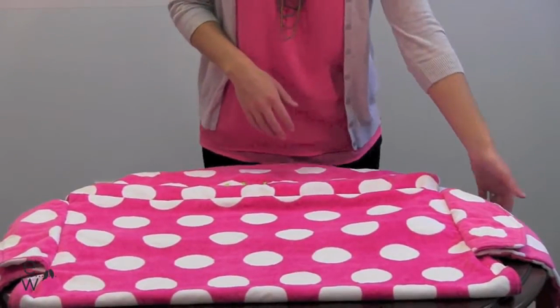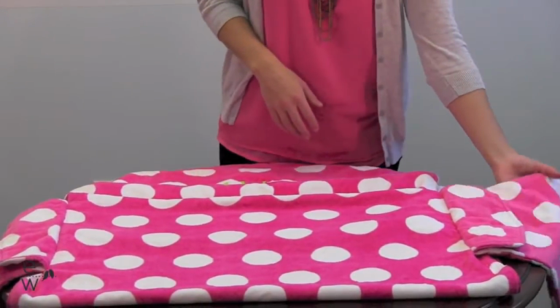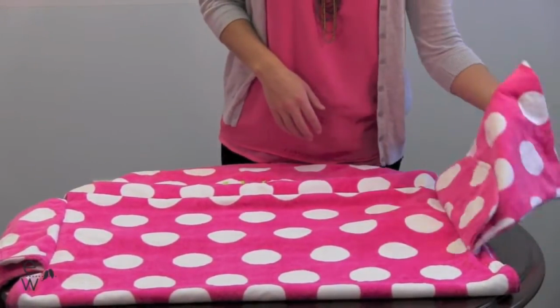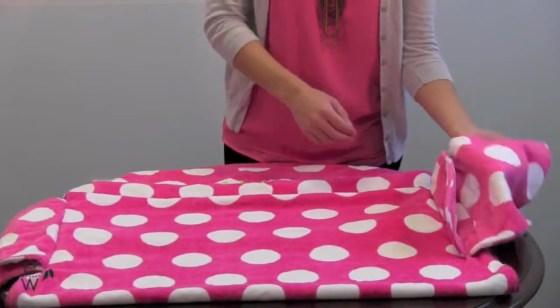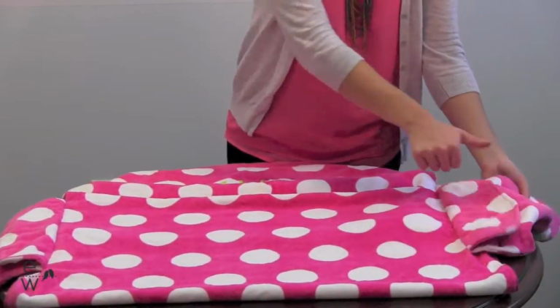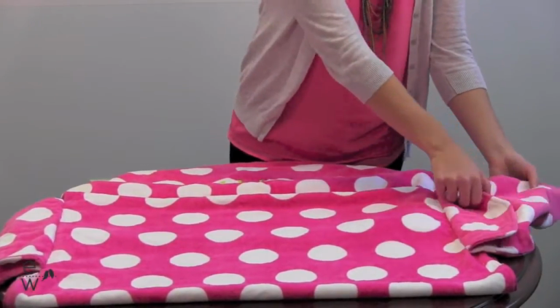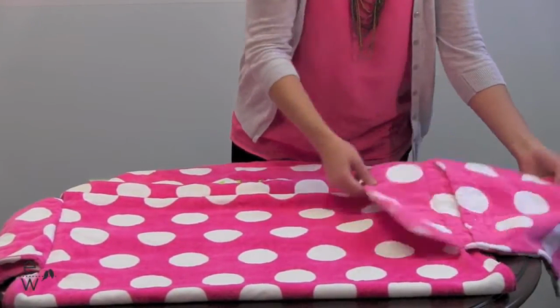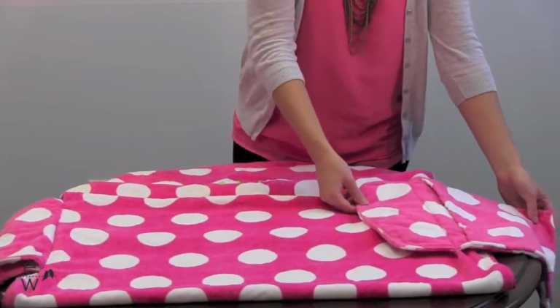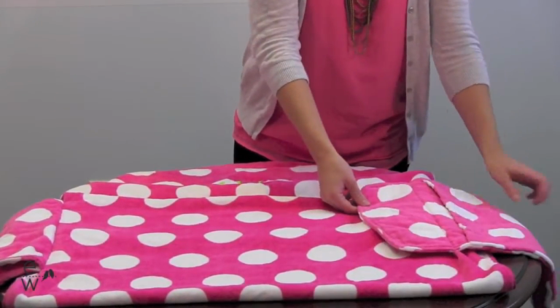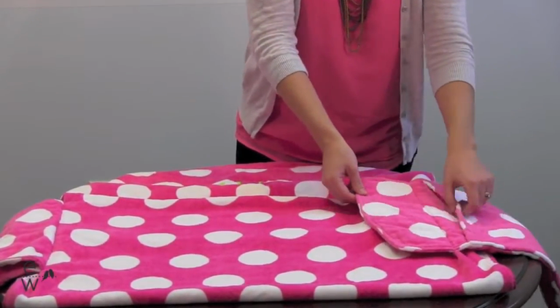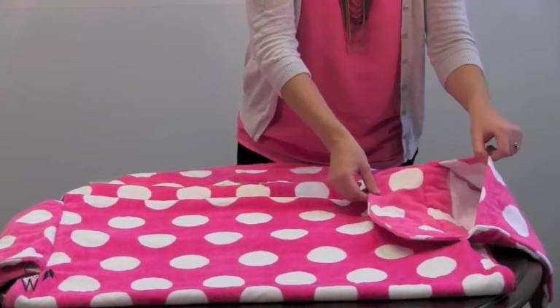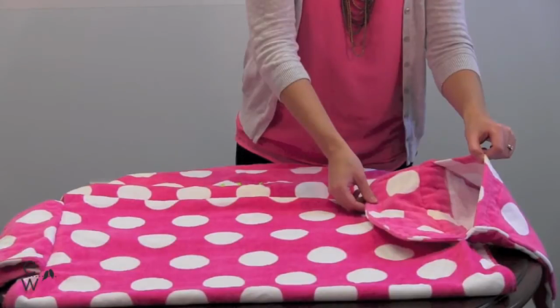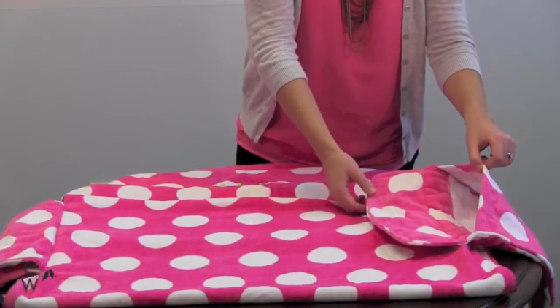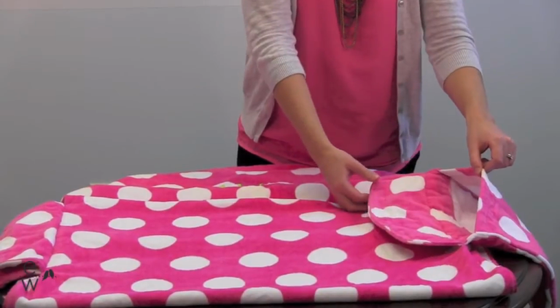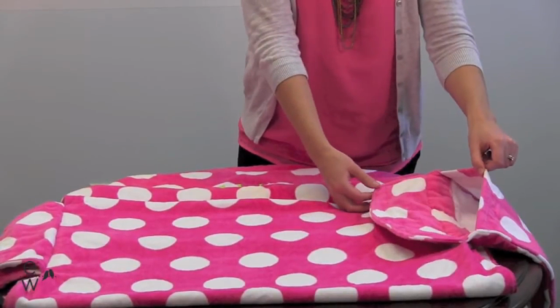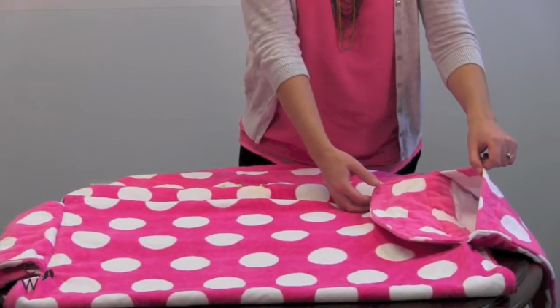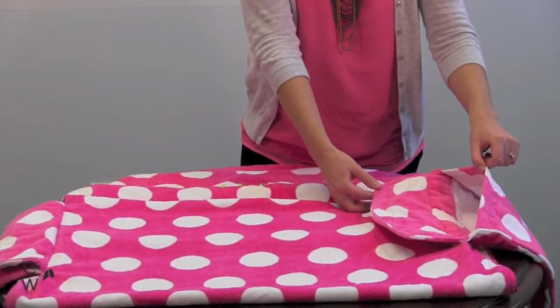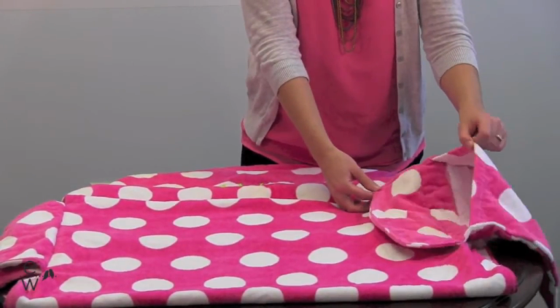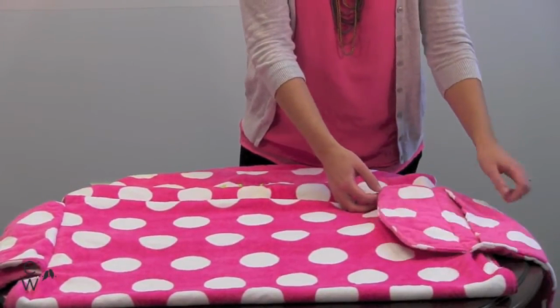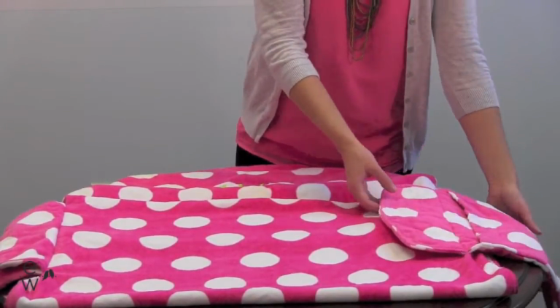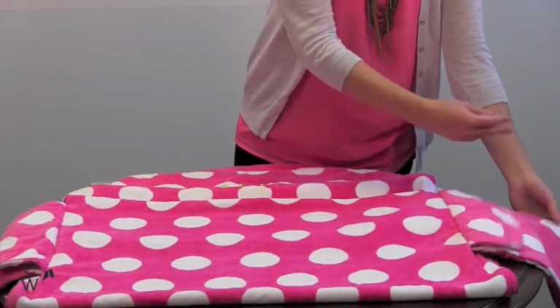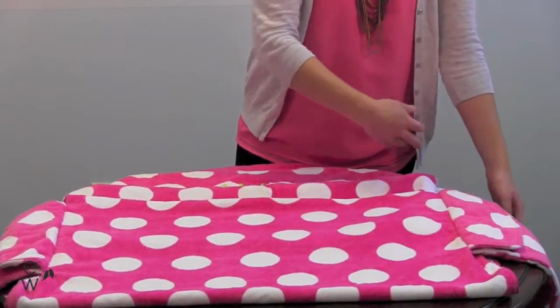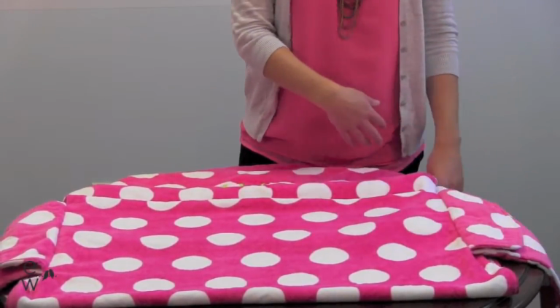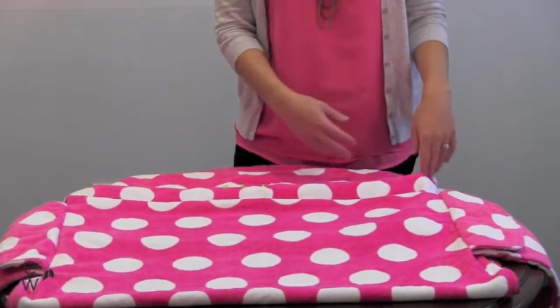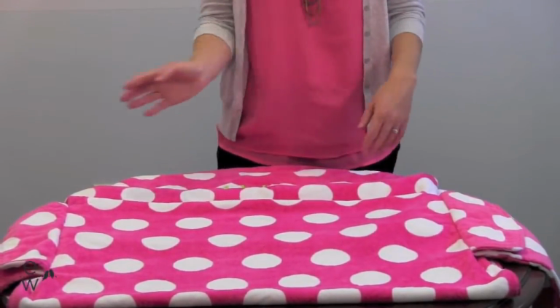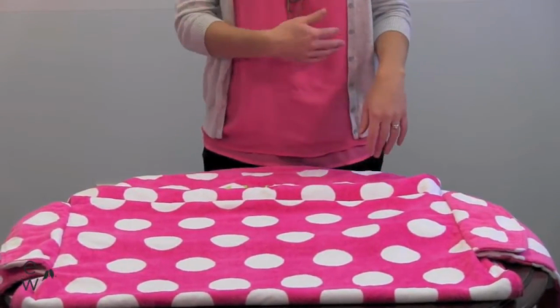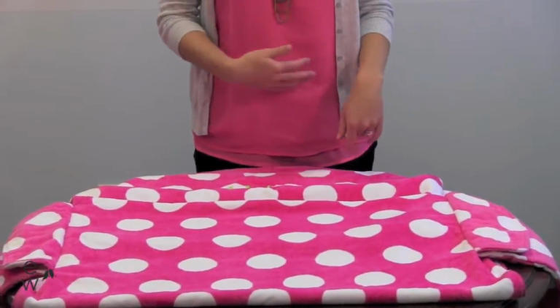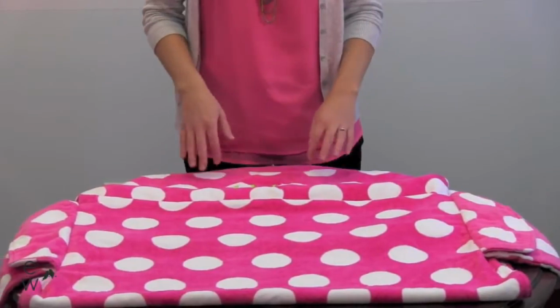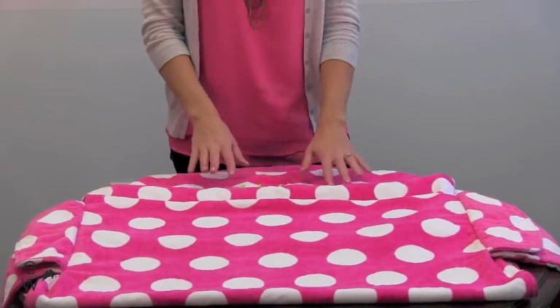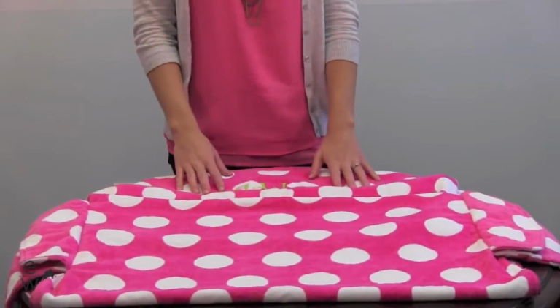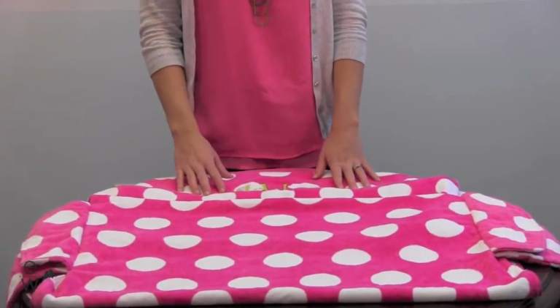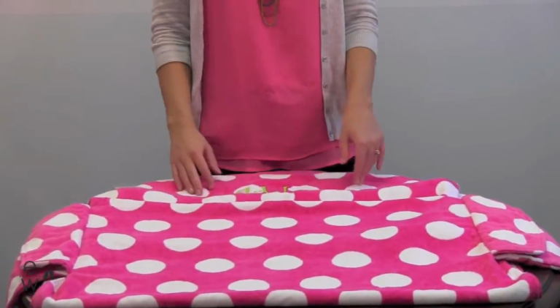The sides come with two large pockets that have a flap on them that are great for a book, magazine, your iPad, phone, sunscreen — just throw everything in there and you don't have to worry about them getting wet.